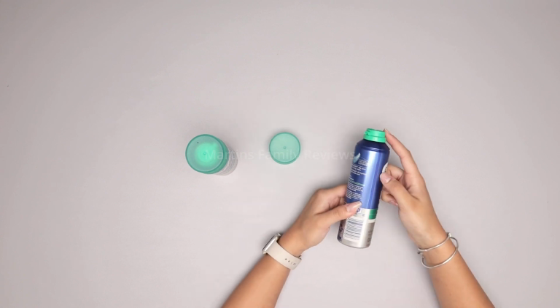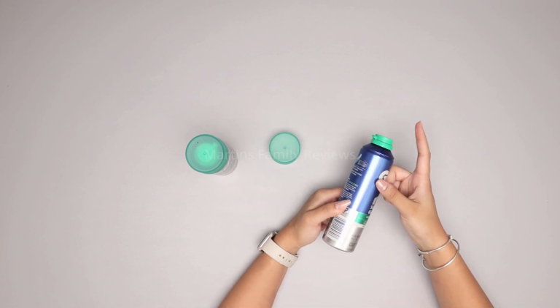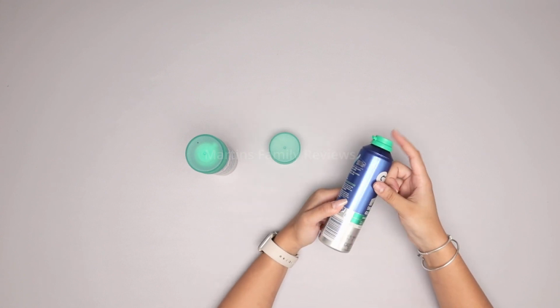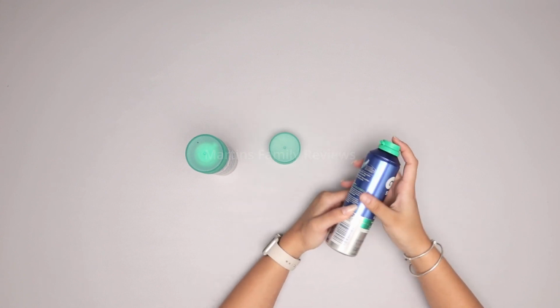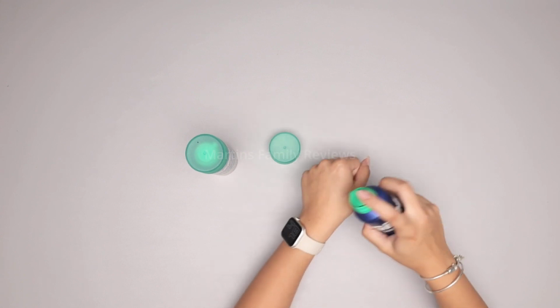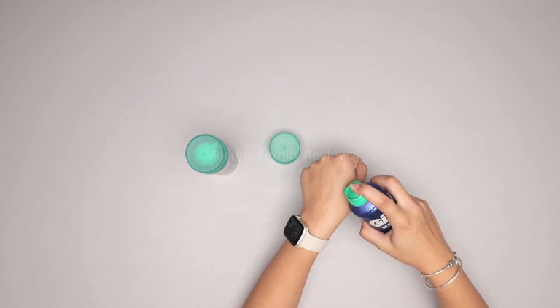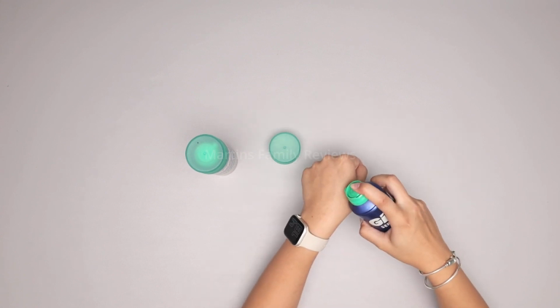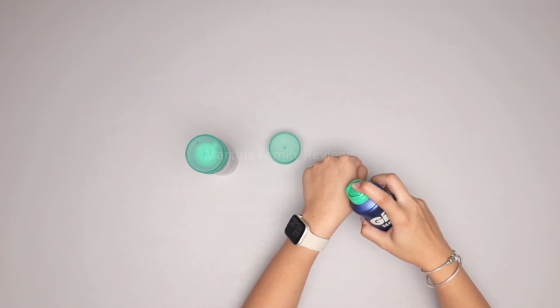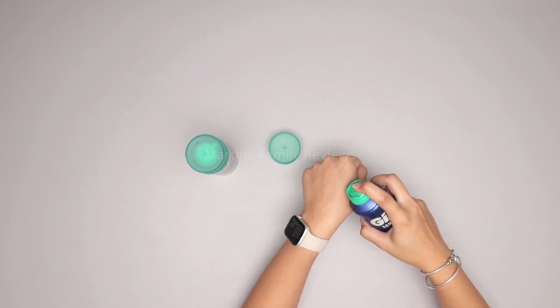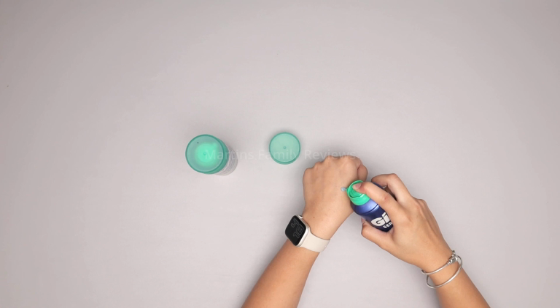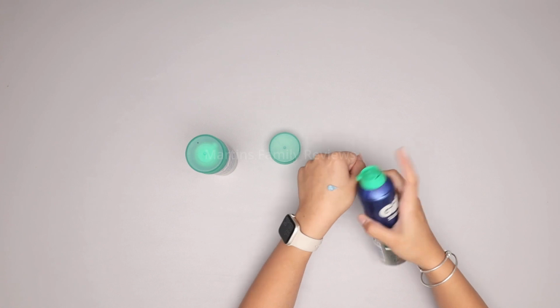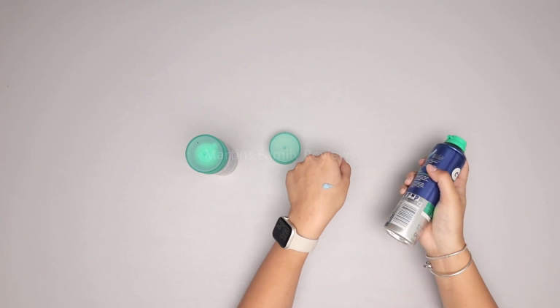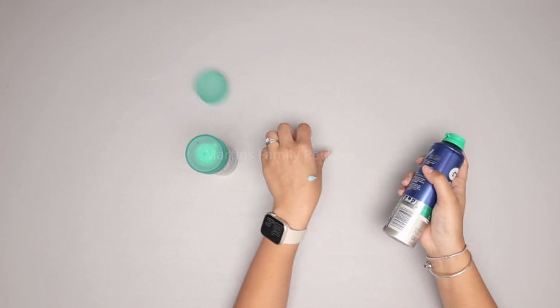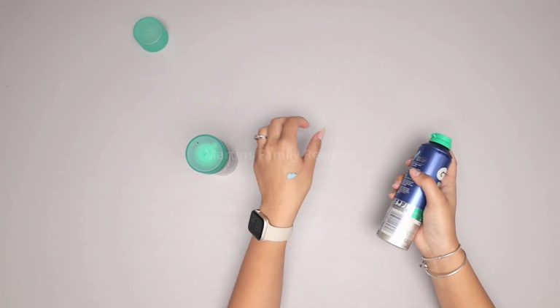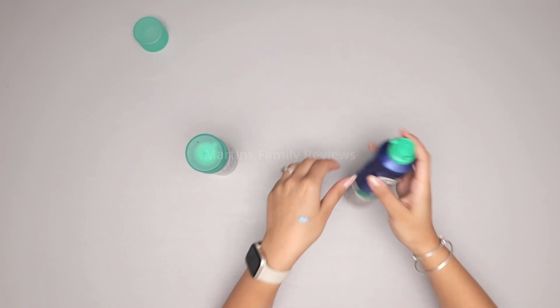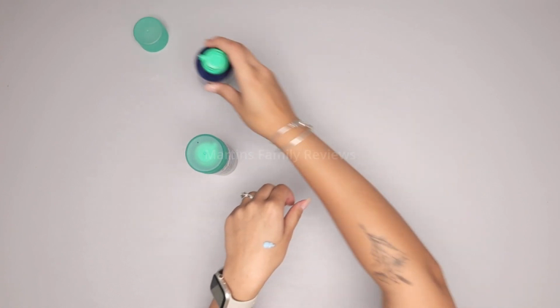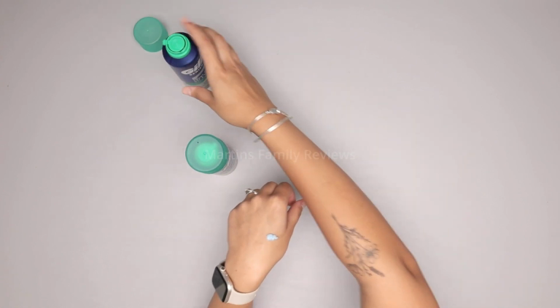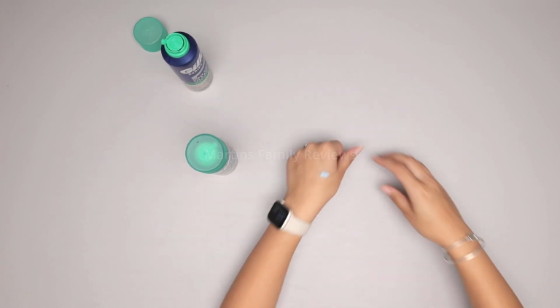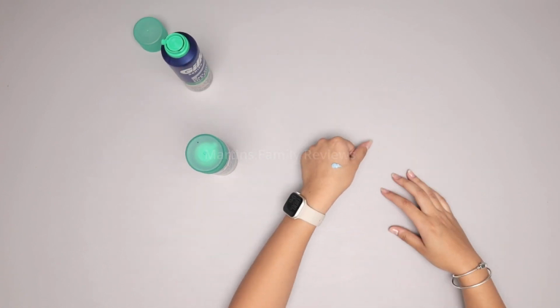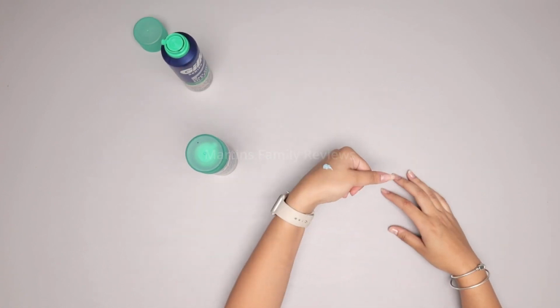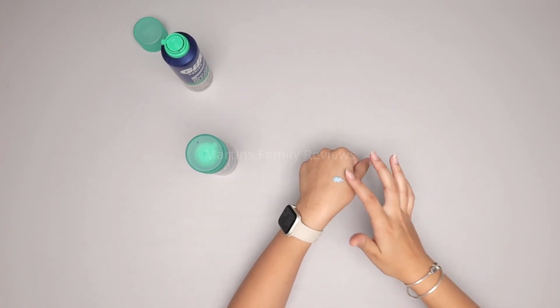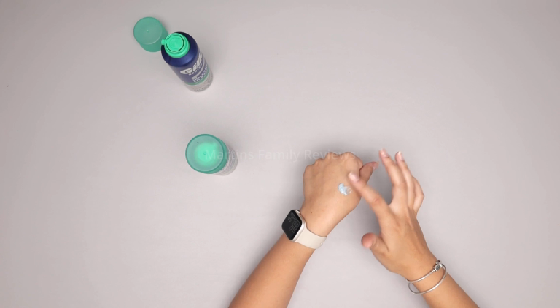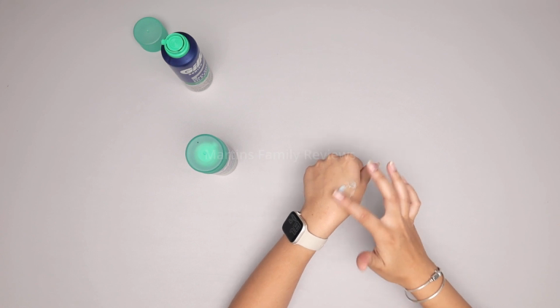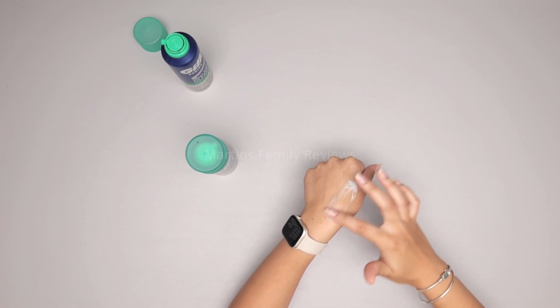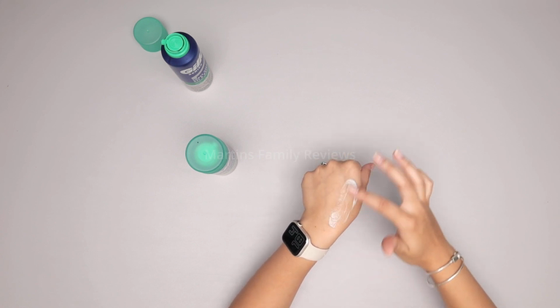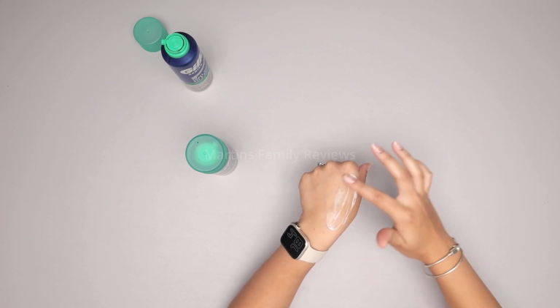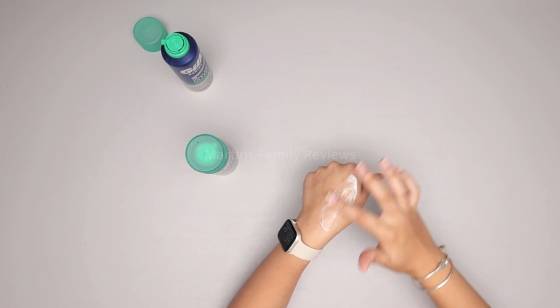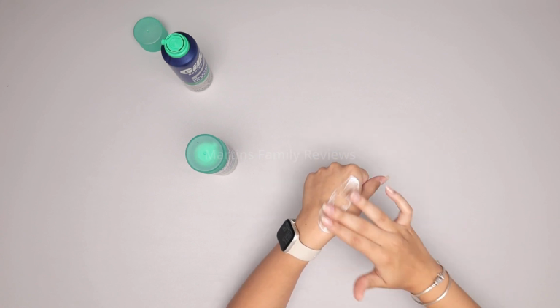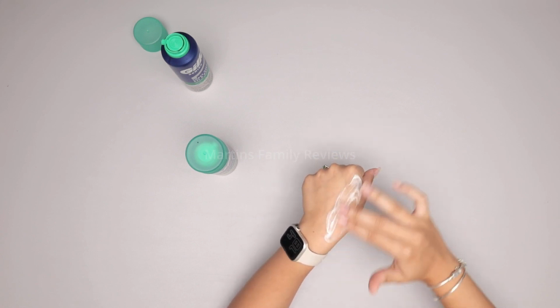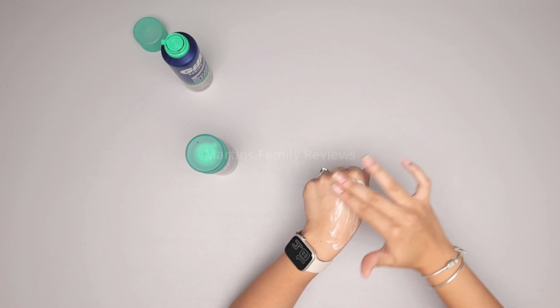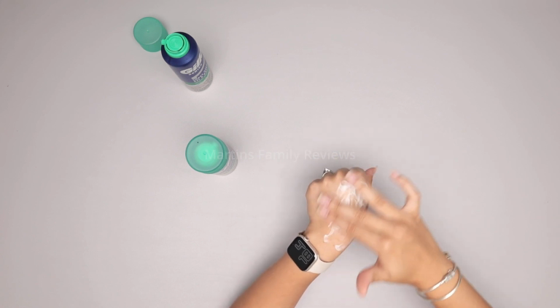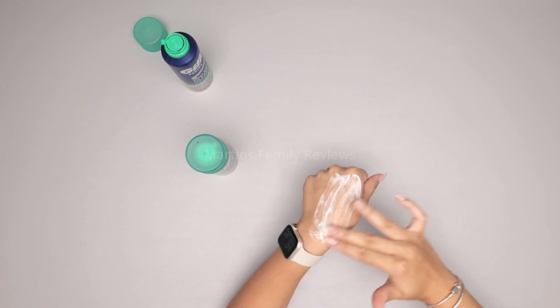It kind of looks exactly like the foam head, and as you can see it is just a little gel. It kind of looks a bit like toothpaste, but once you start spreading it out it creates a nice even layer for you to shave in.